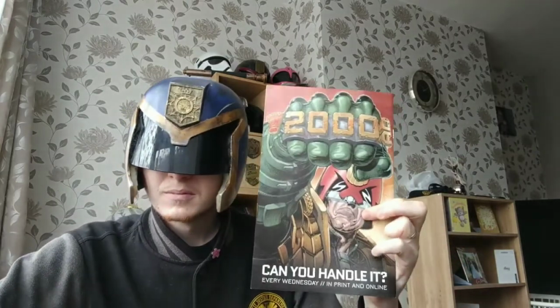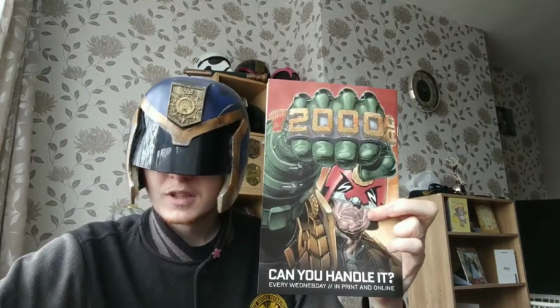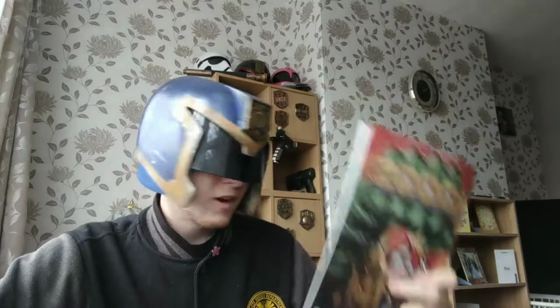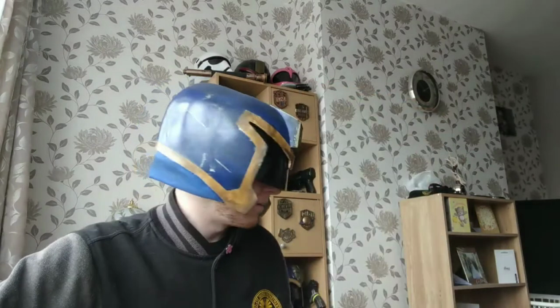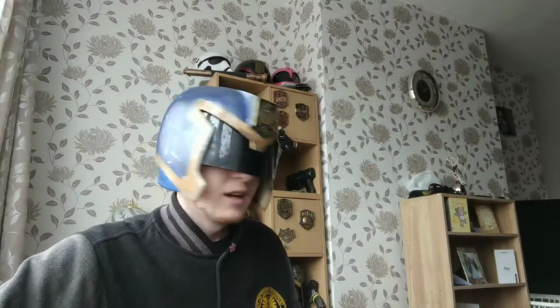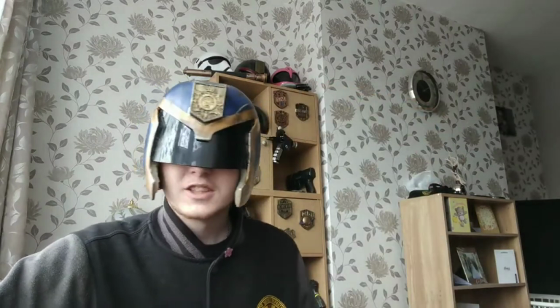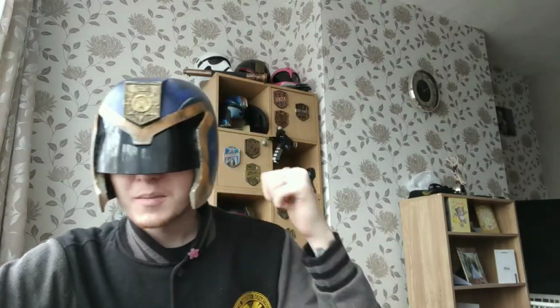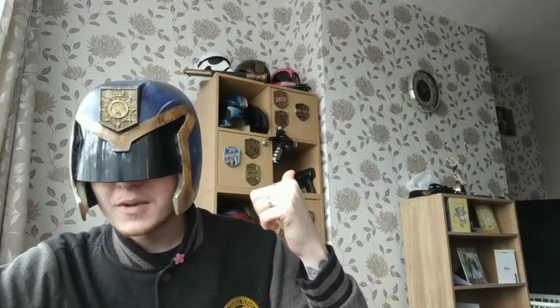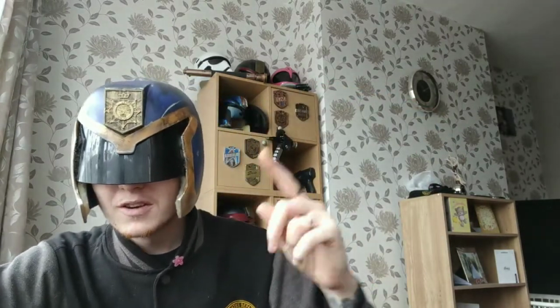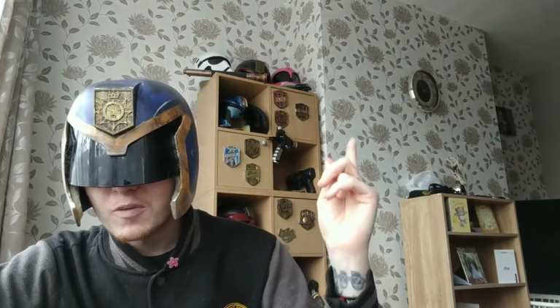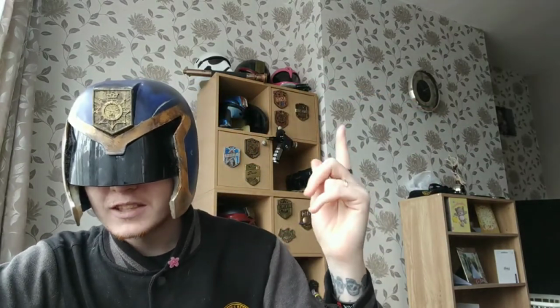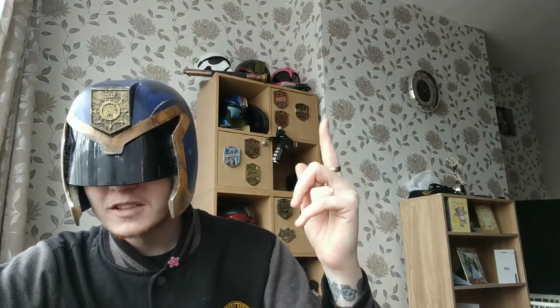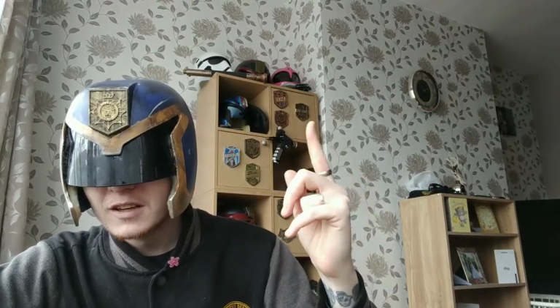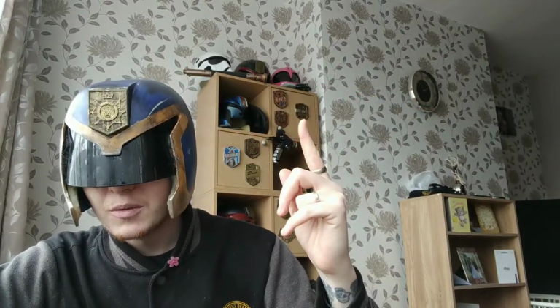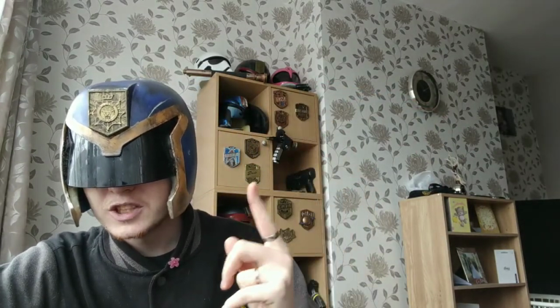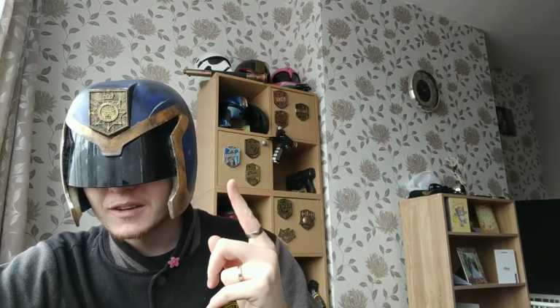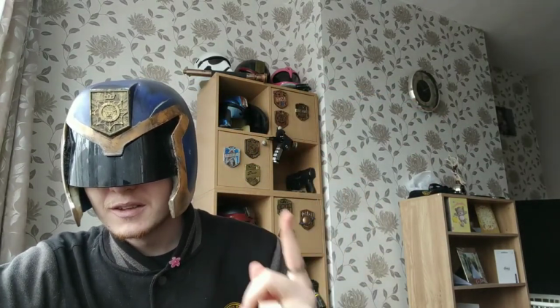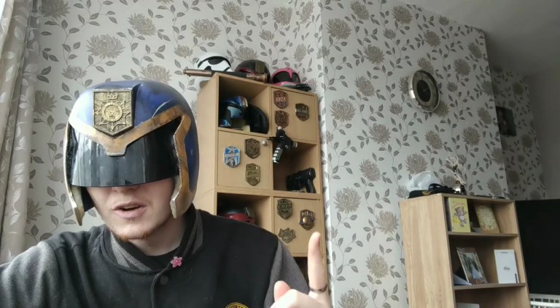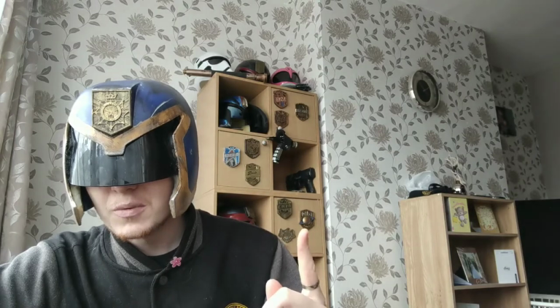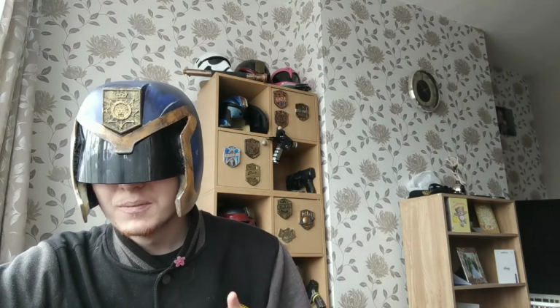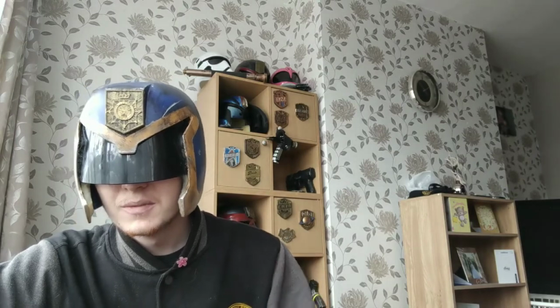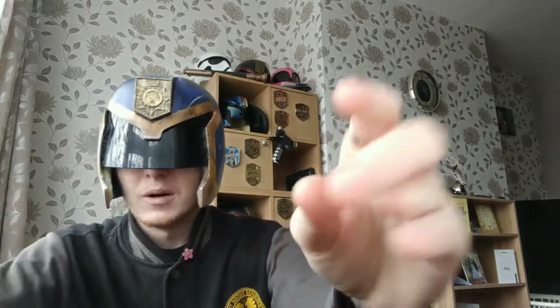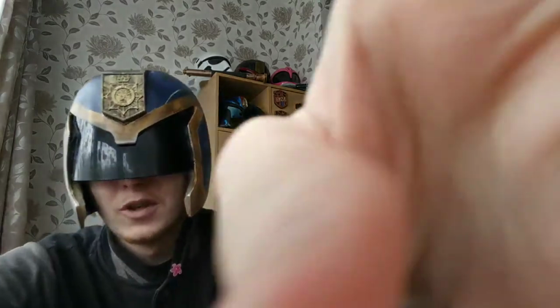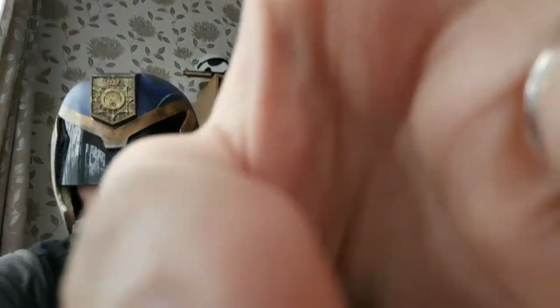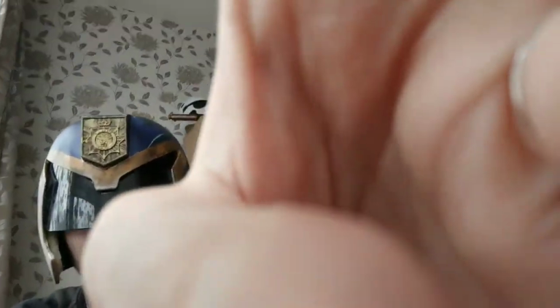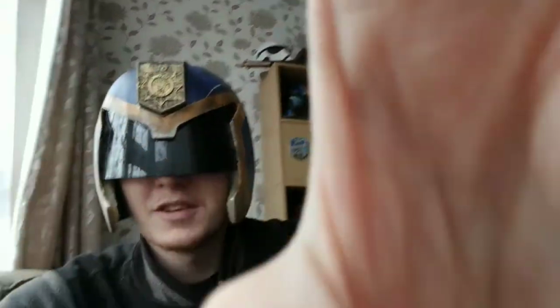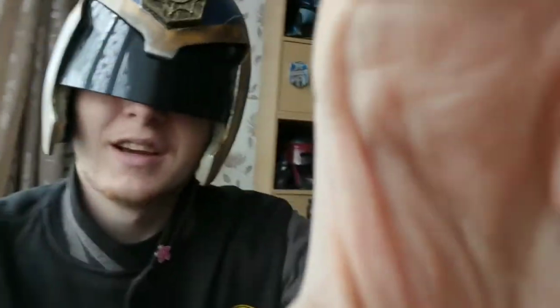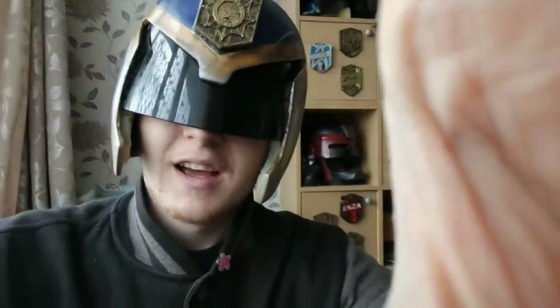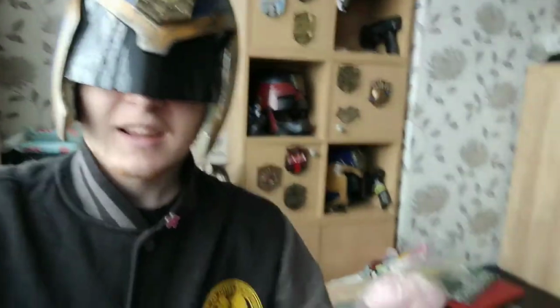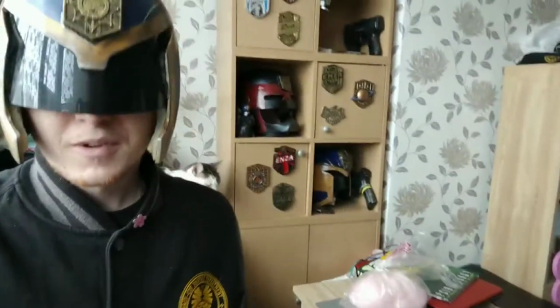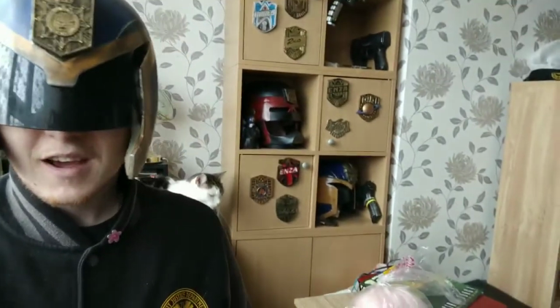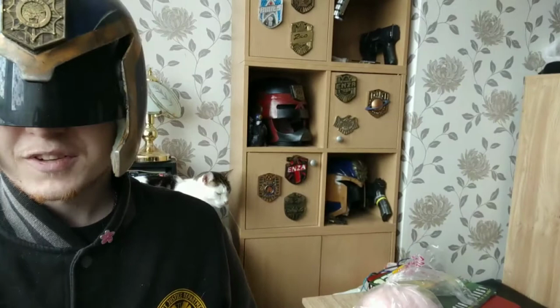As you can see behind me, all my badges are where they should be now — on my shelves — and they look pretty damn awesome.